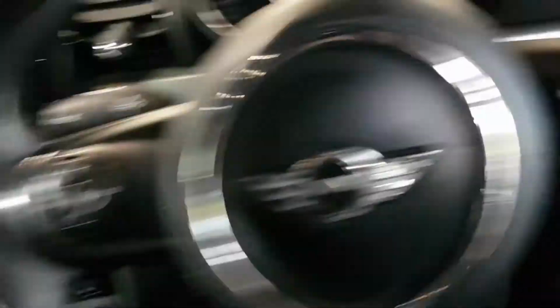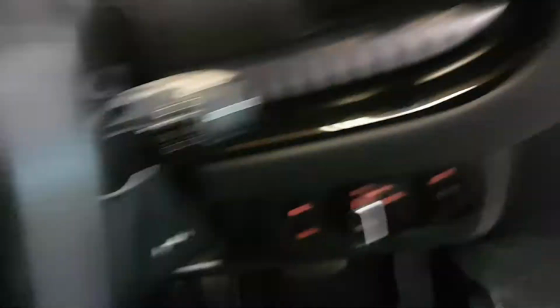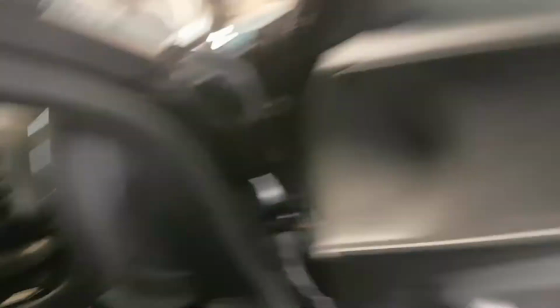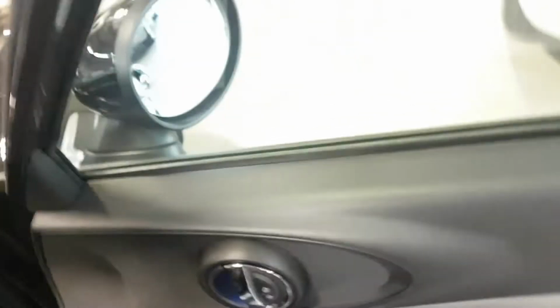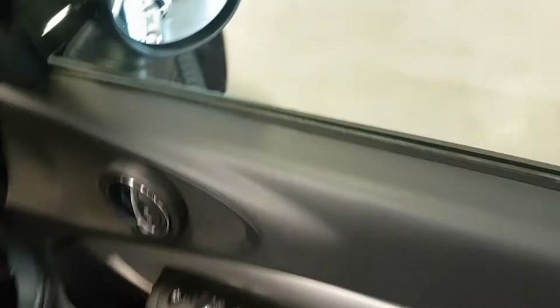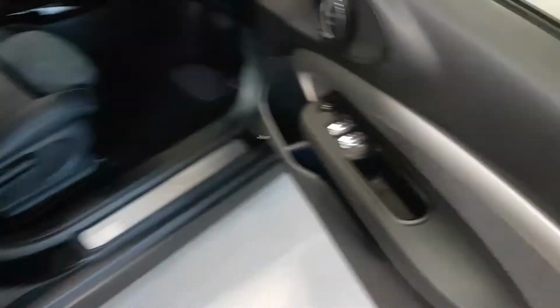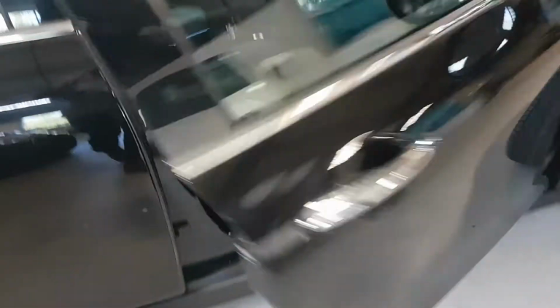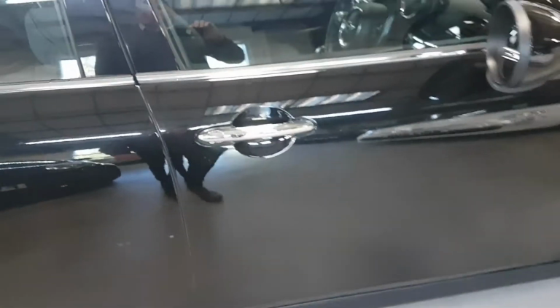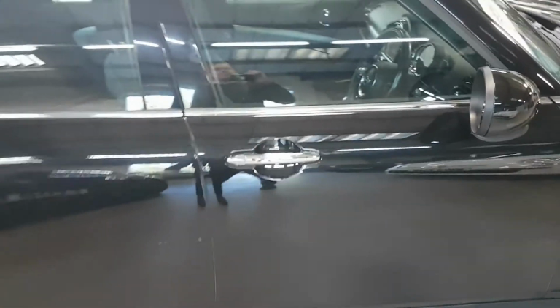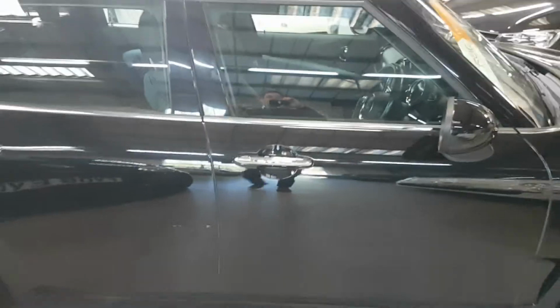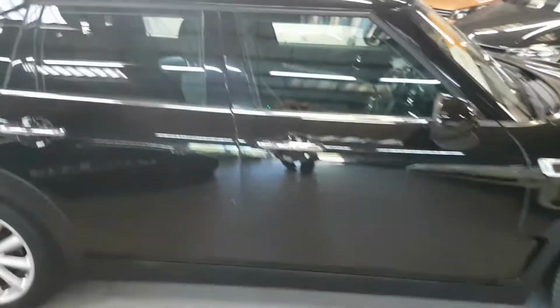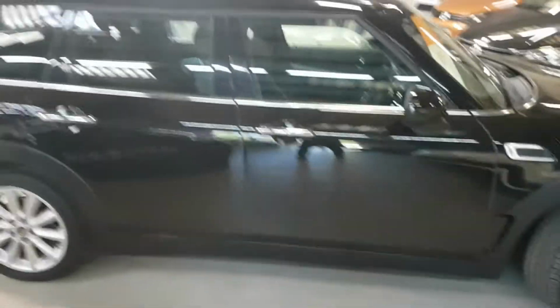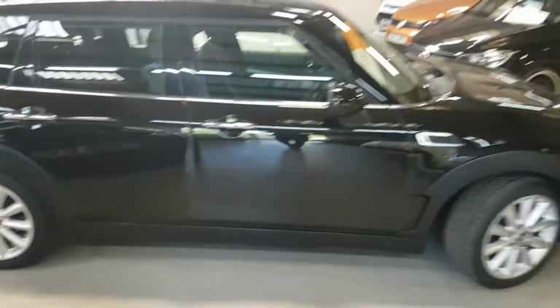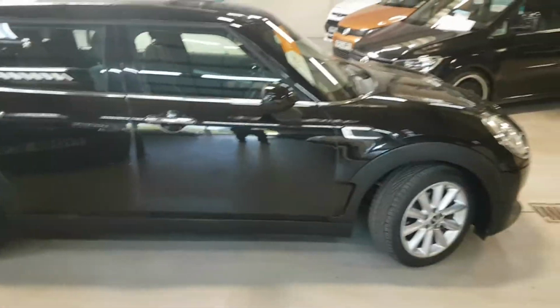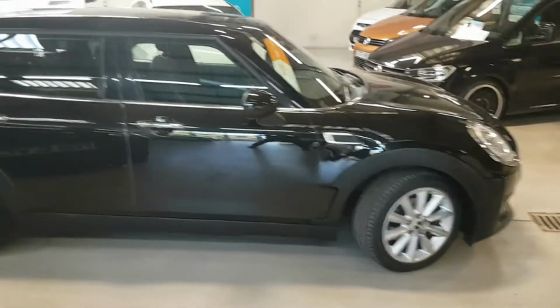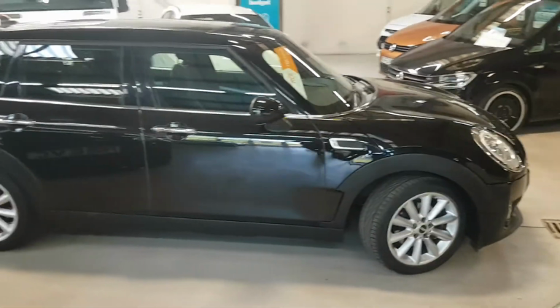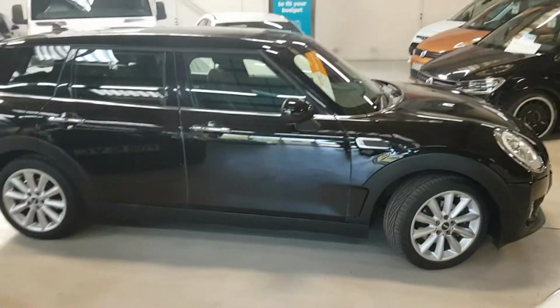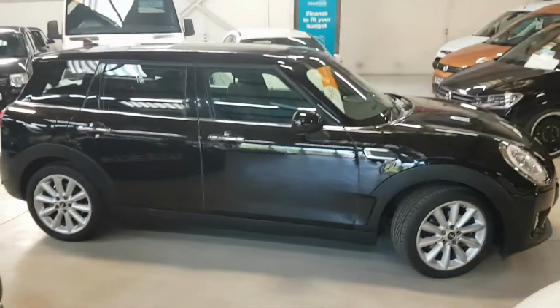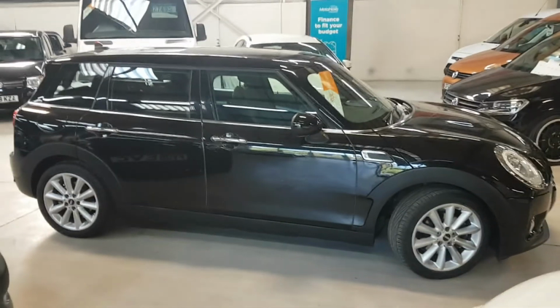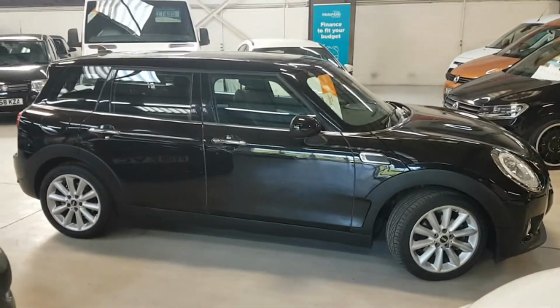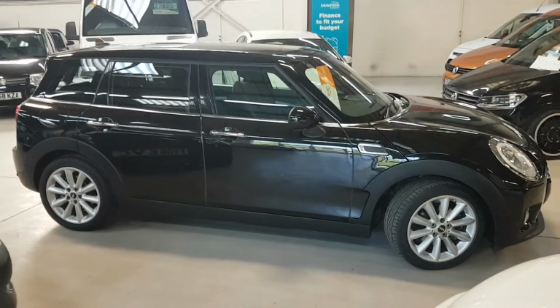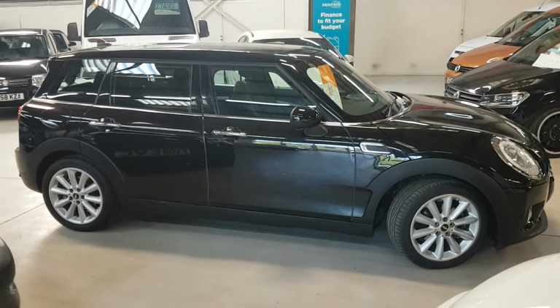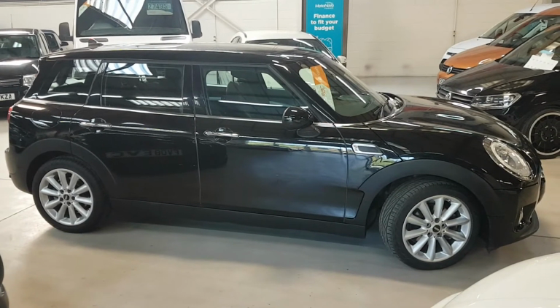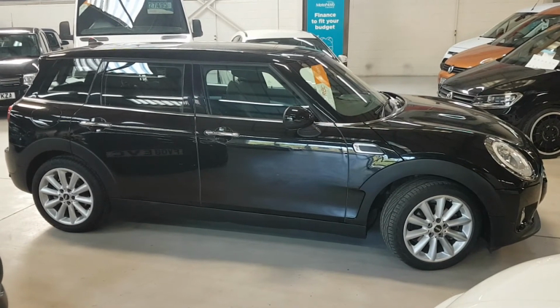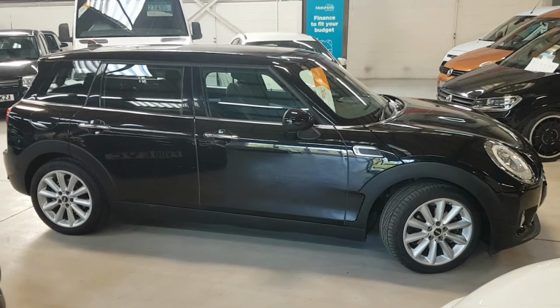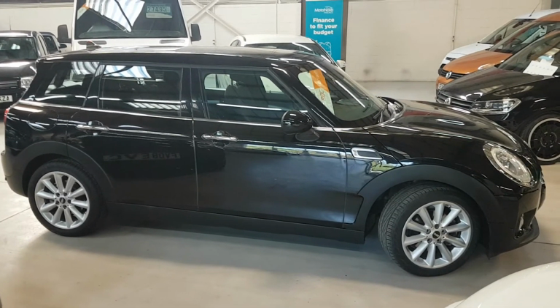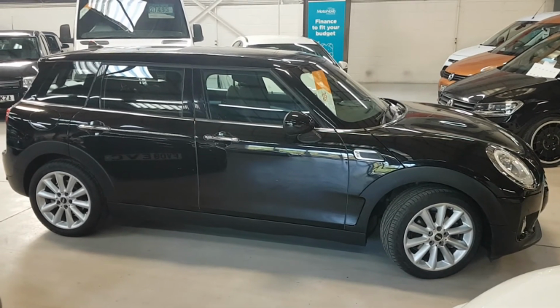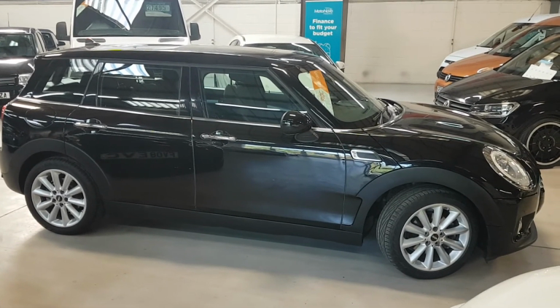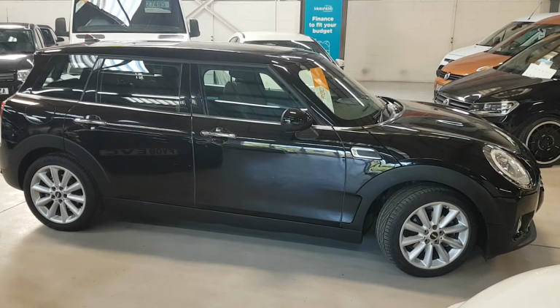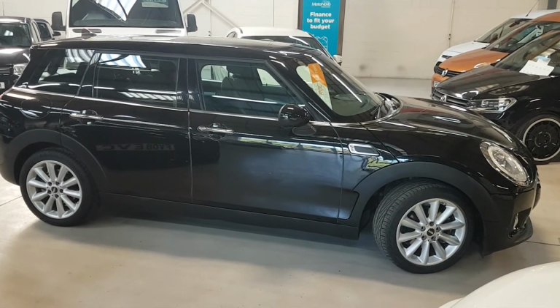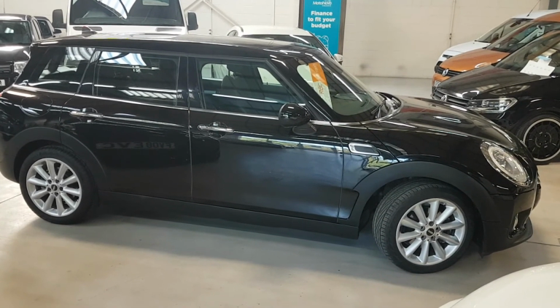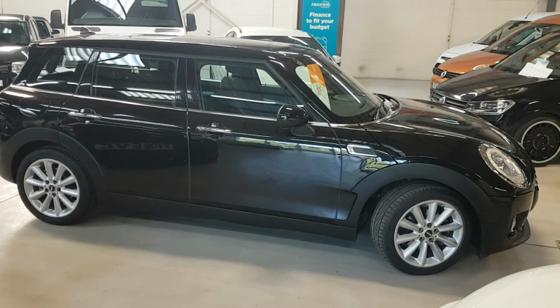So there you have it — a two owner Mini Clubman Diesel Auto. Please do pick up the phone, don't just turn up, just to avoid disappointment. If we know you're going to make a bit of a journey and commit to us, we'll hold it whilst you're on your way. Many thanks for looking.